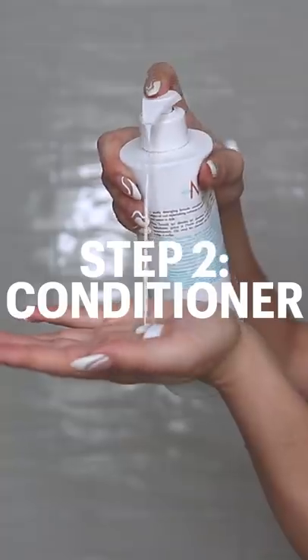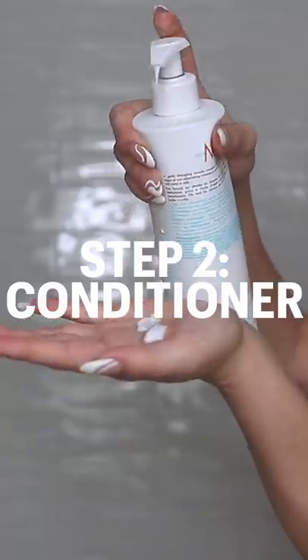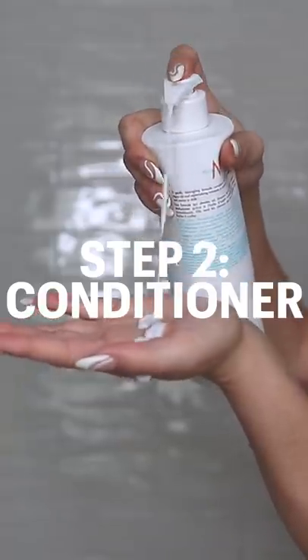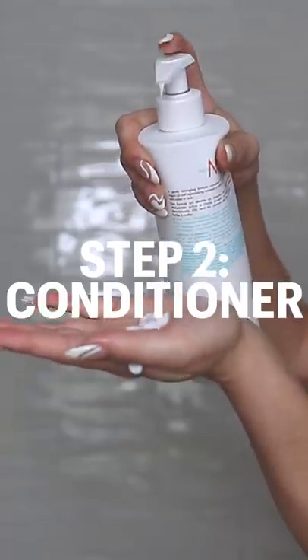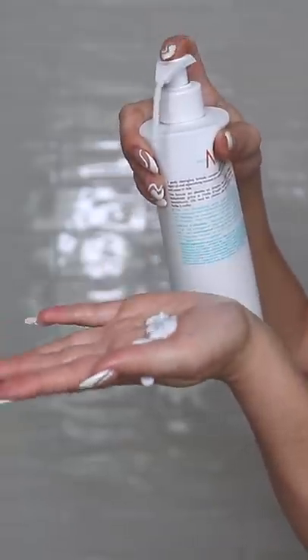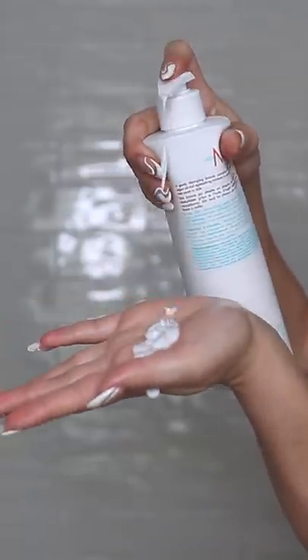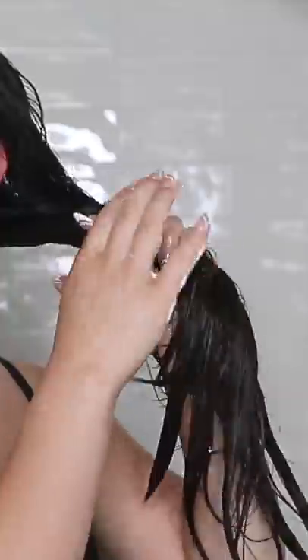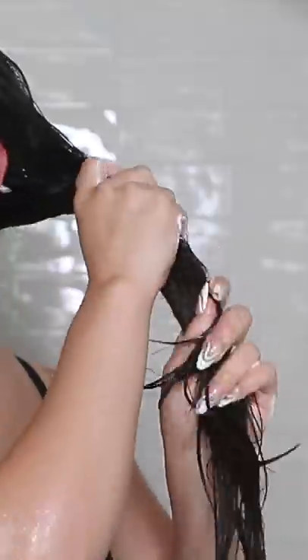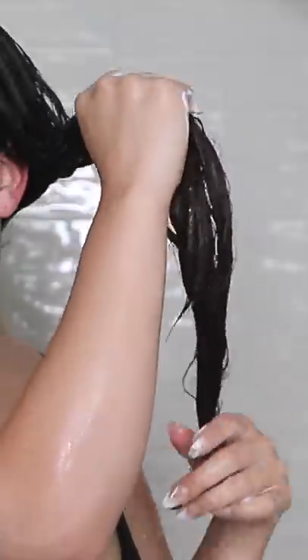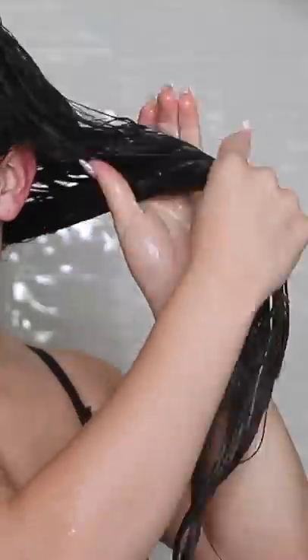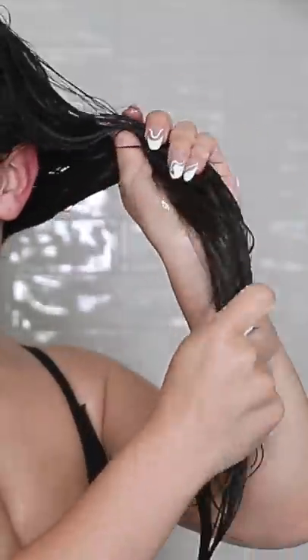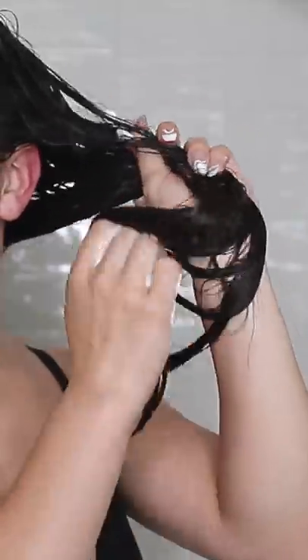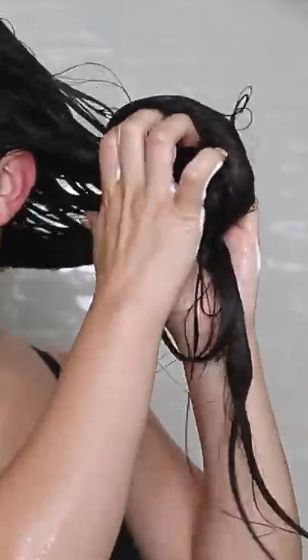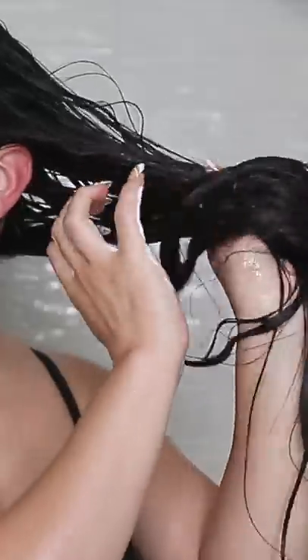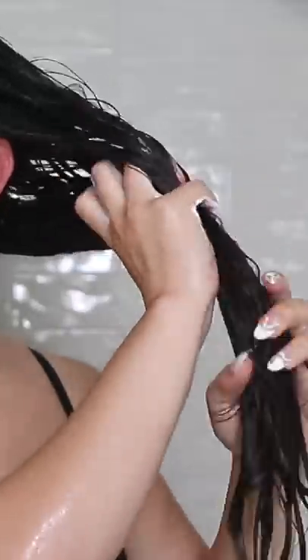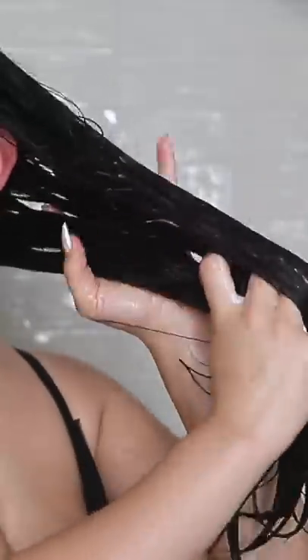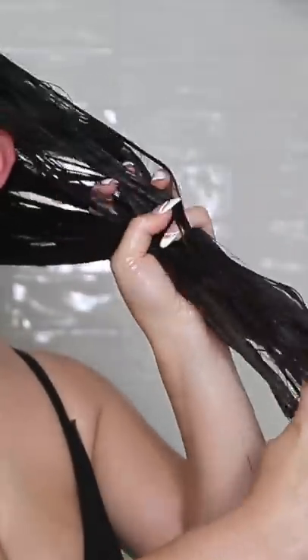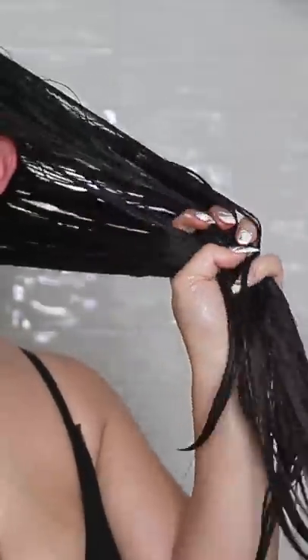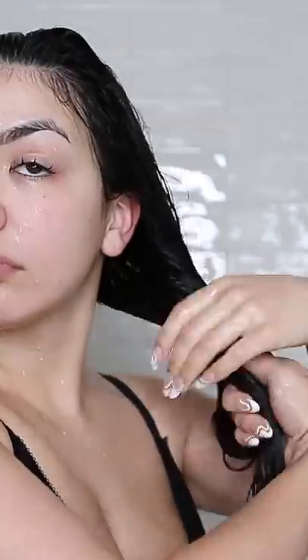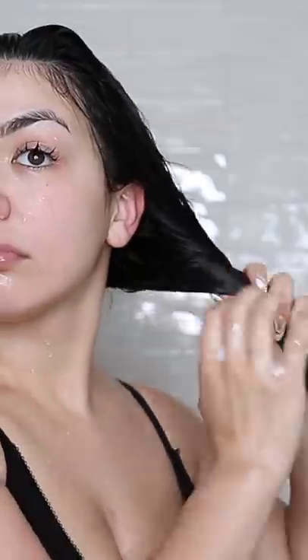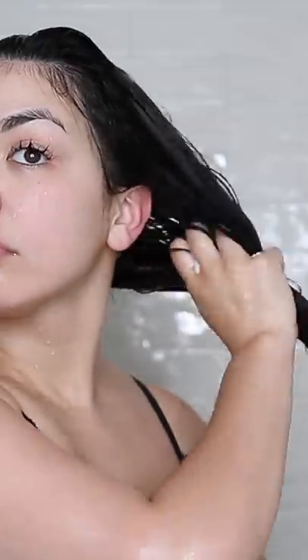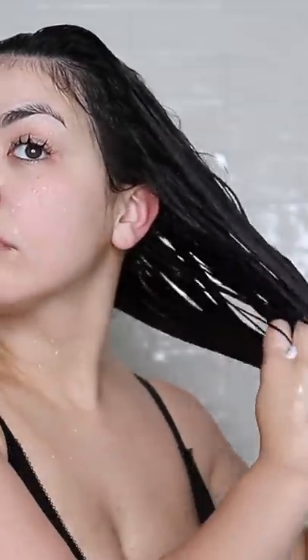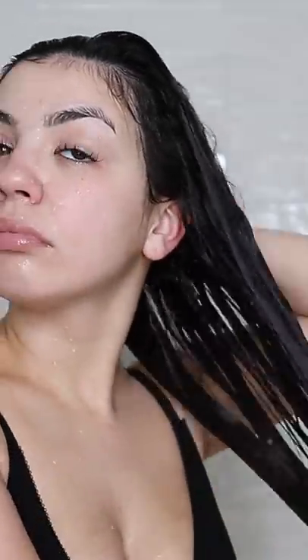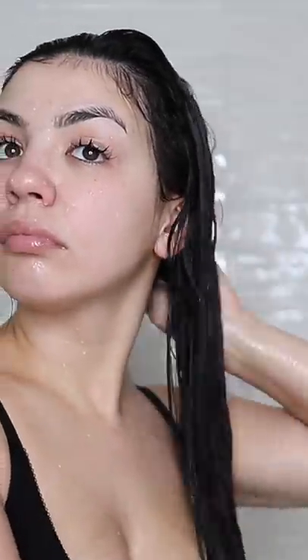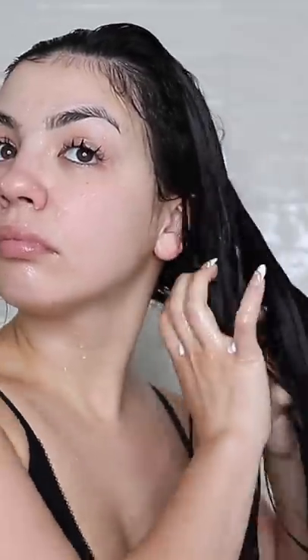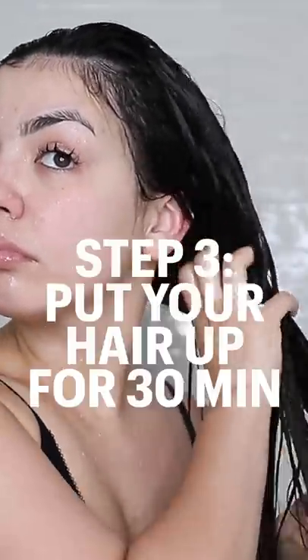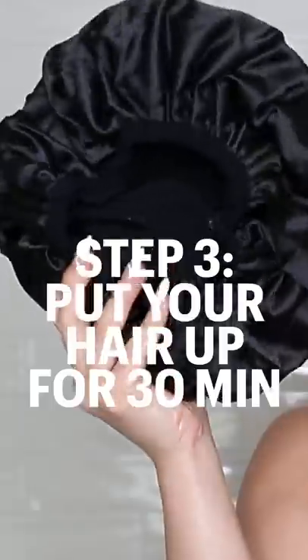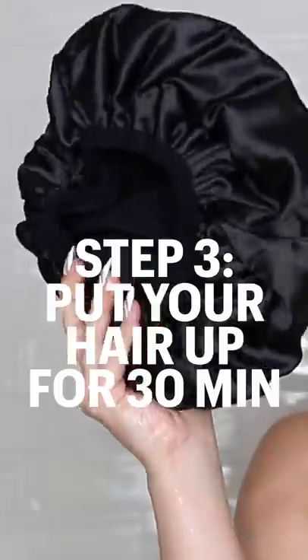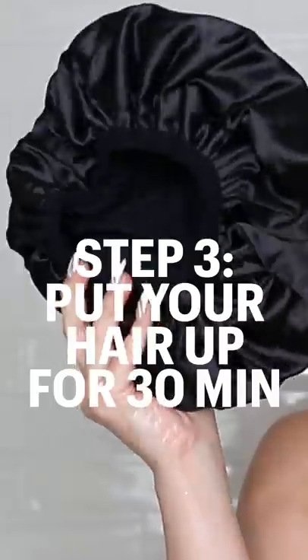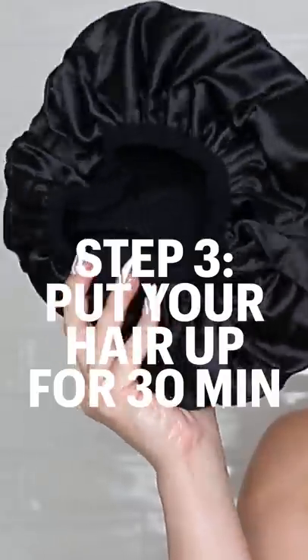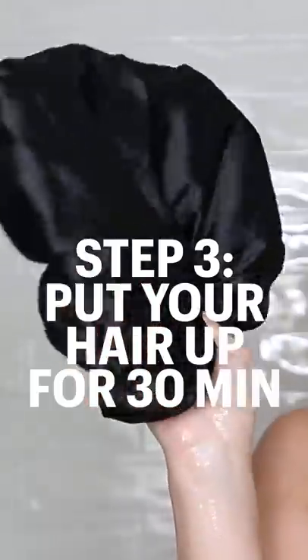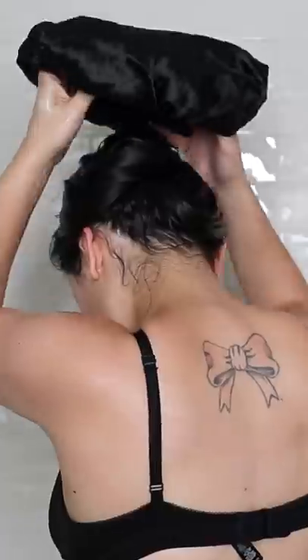Then condition your hair. Make sure you're just conditioning the ends of your hair and don't rinse it out yet. Grab a towel or a shower cap and put your hair up in it for 30 minutes.